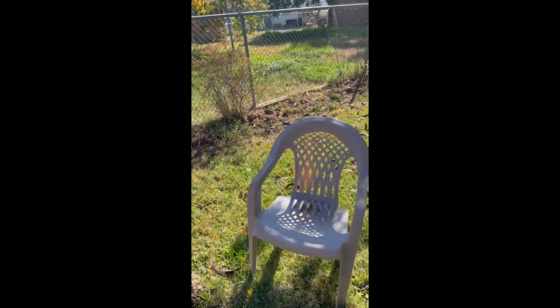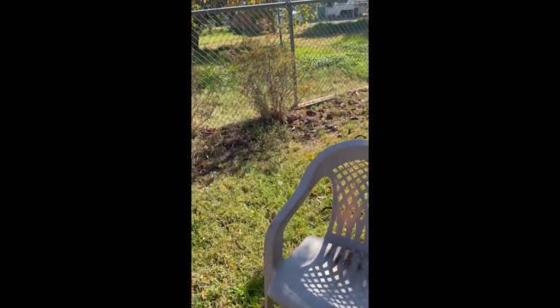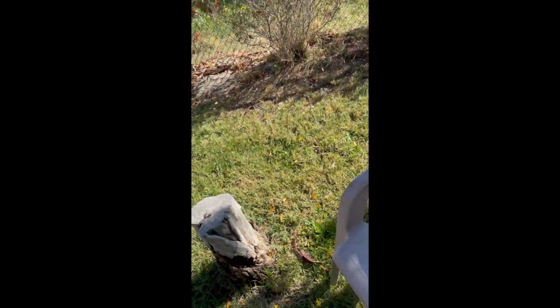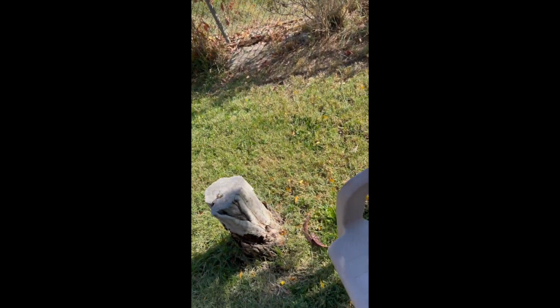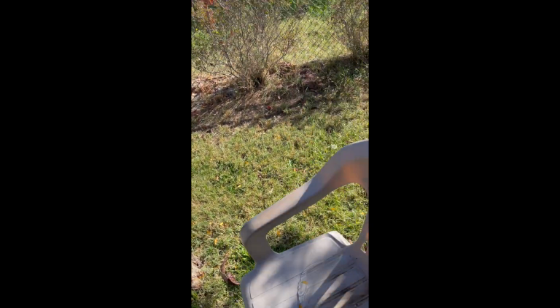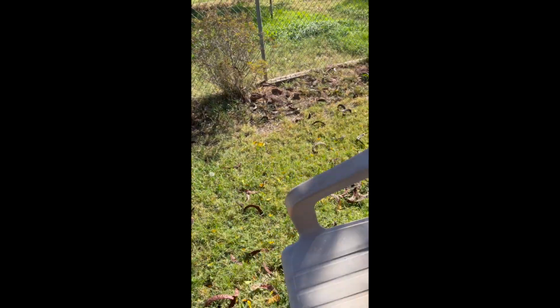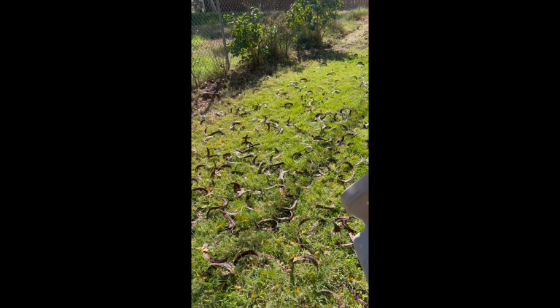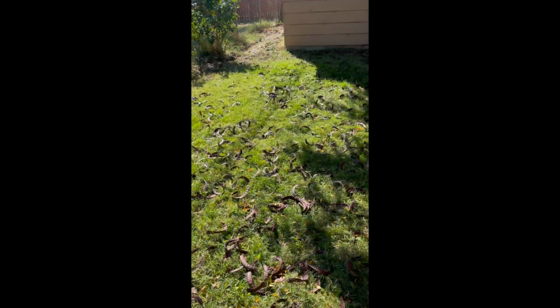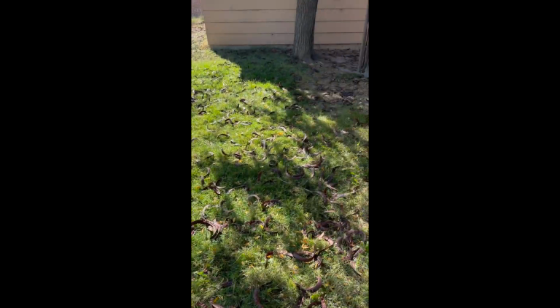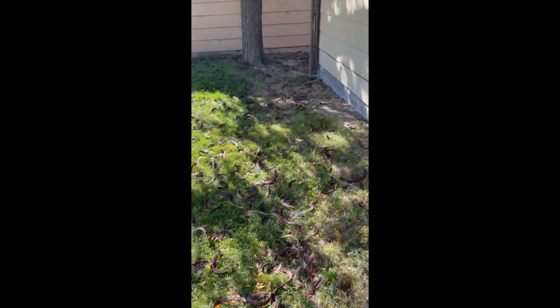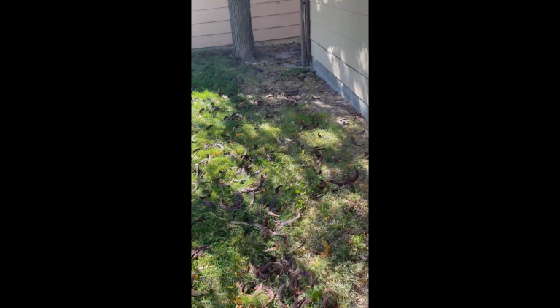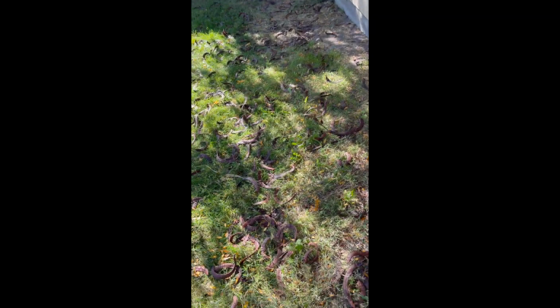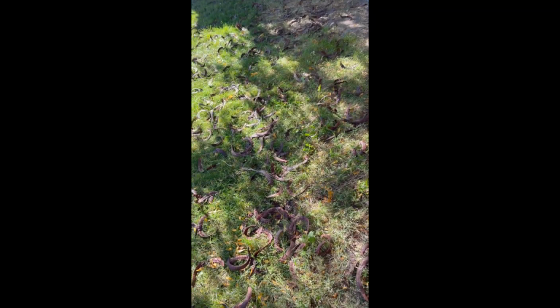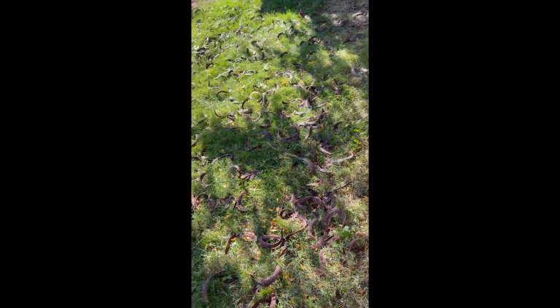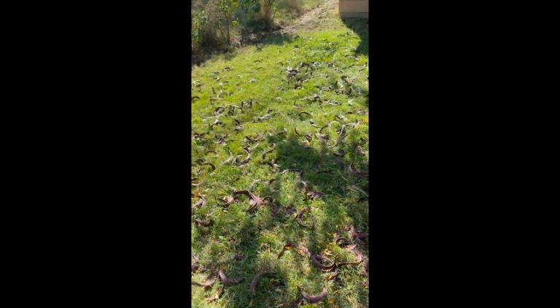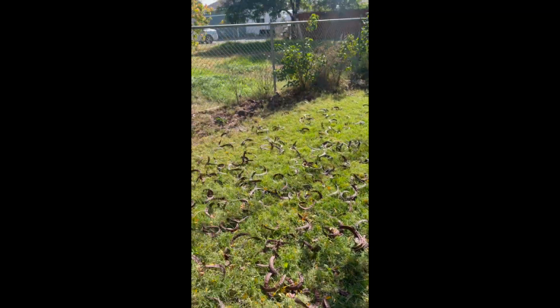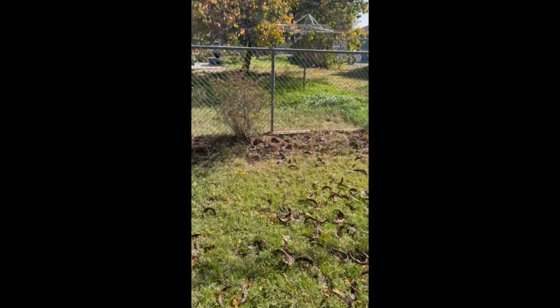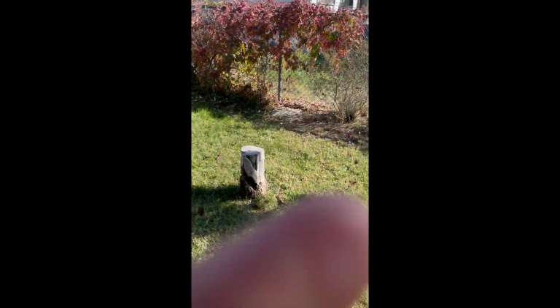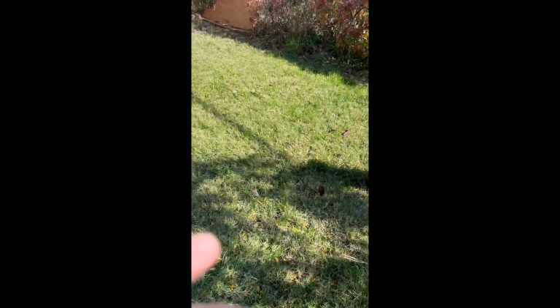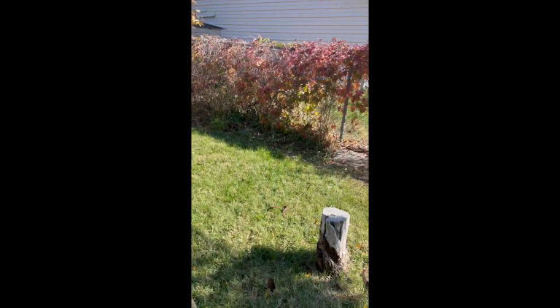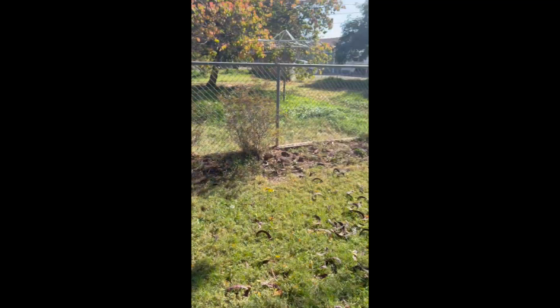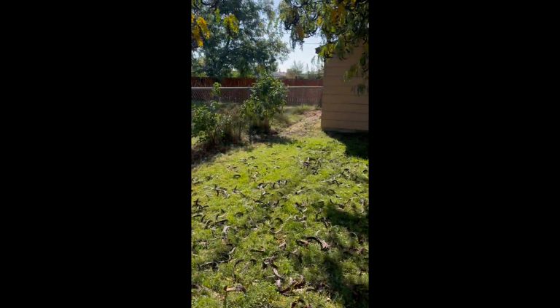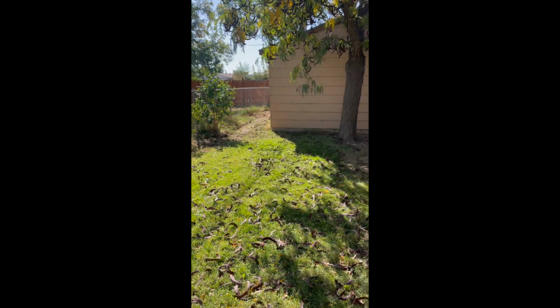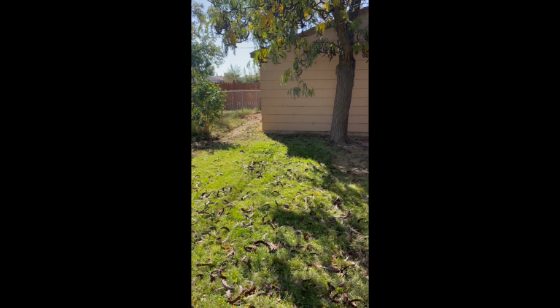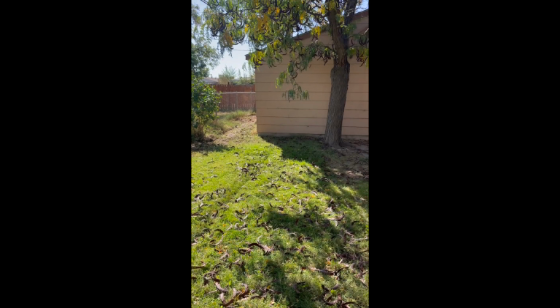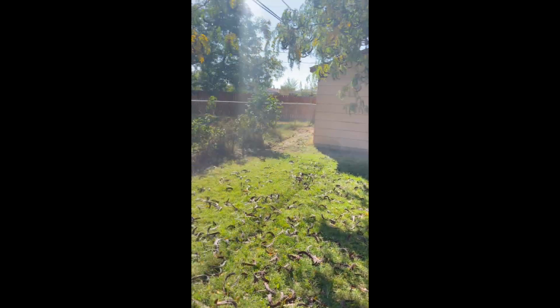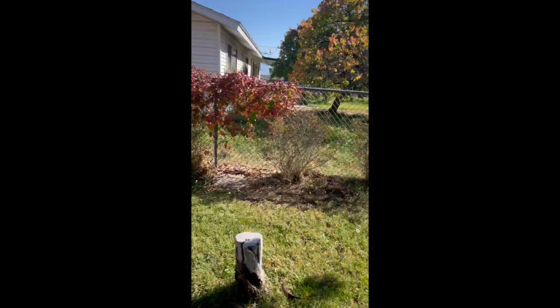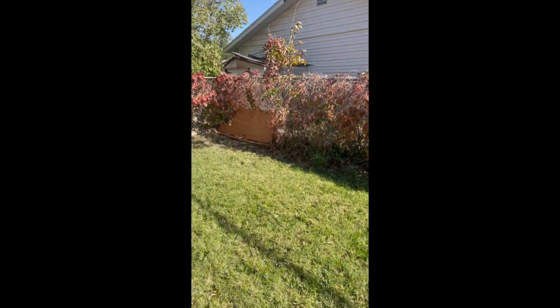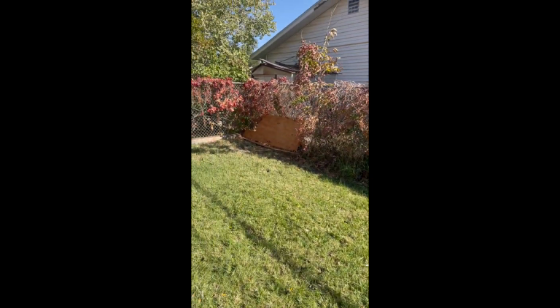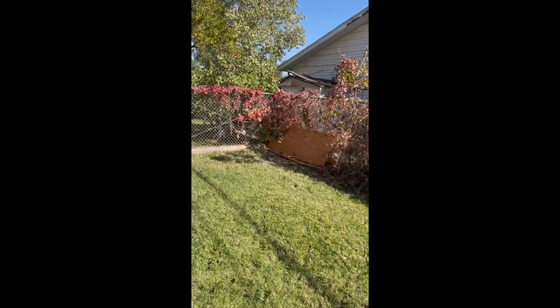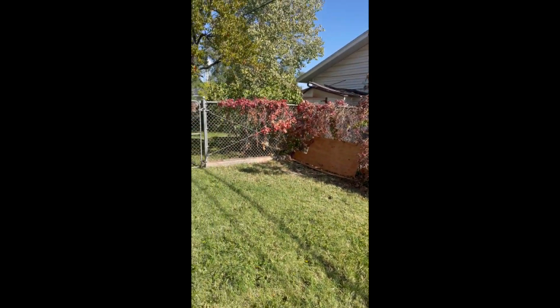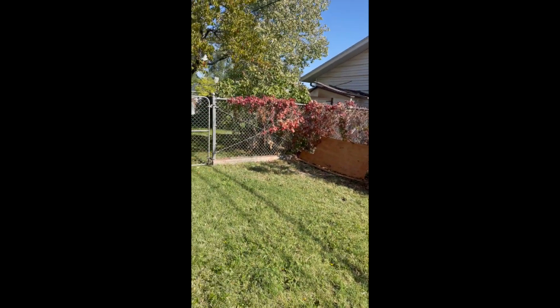I'm including maintenance, so there's a landscaping guy that's going to take care of the place for them. They're happy about that. I've got to remove that — I forgot about that.